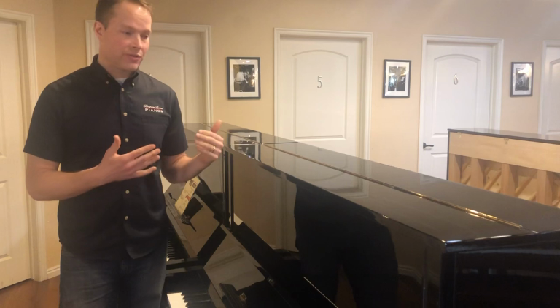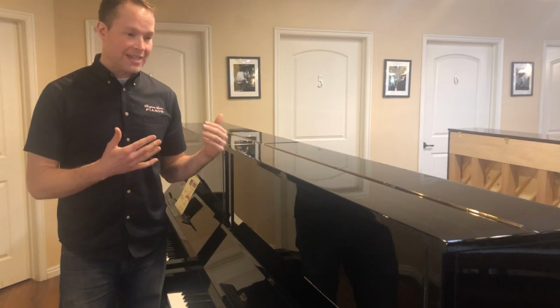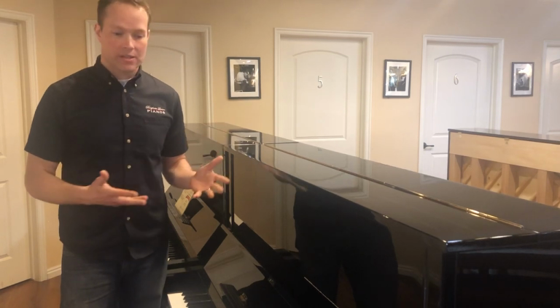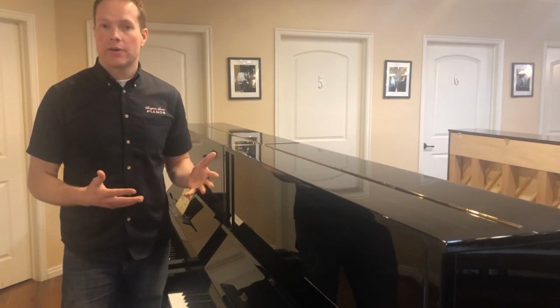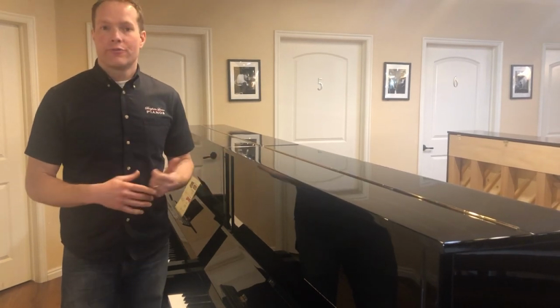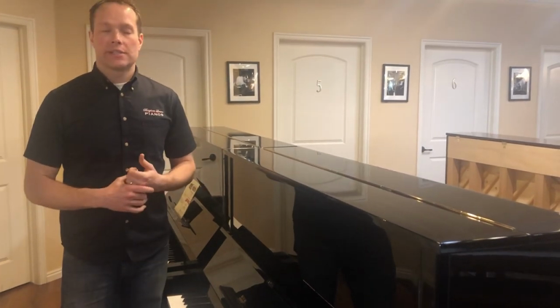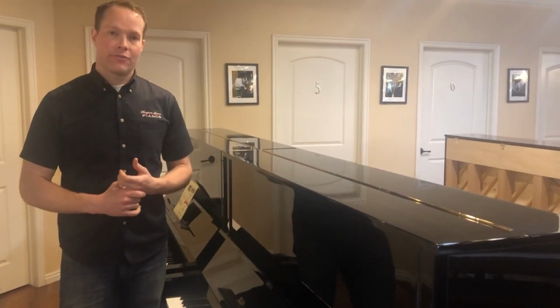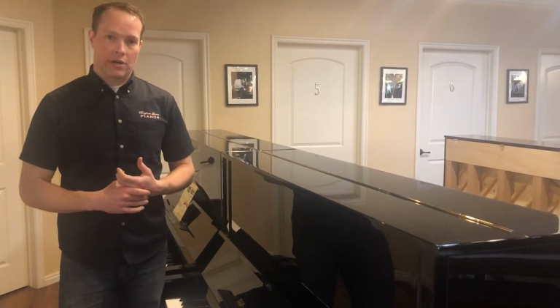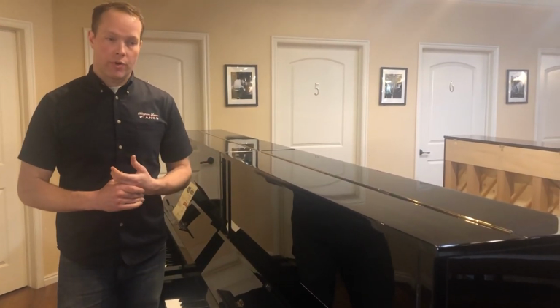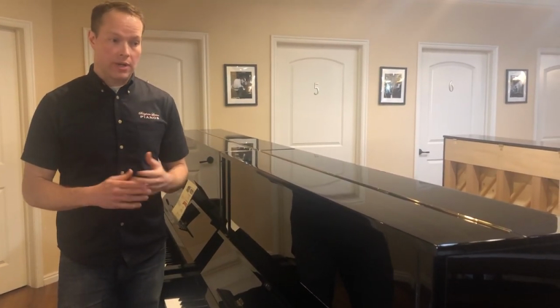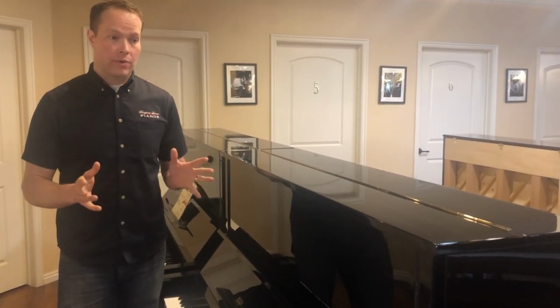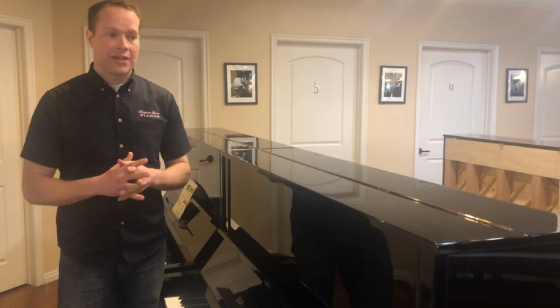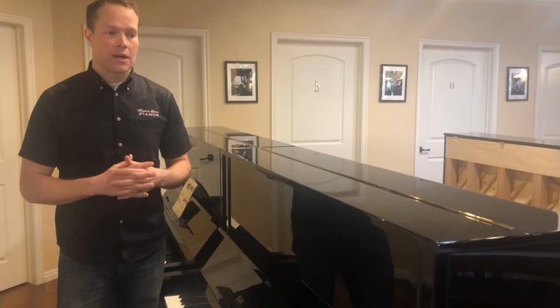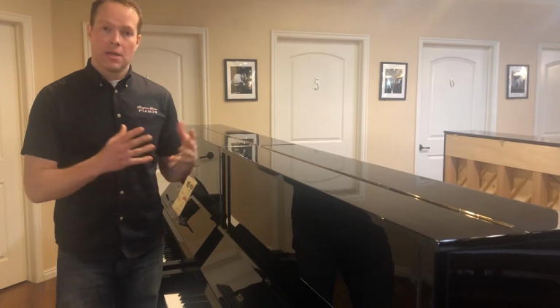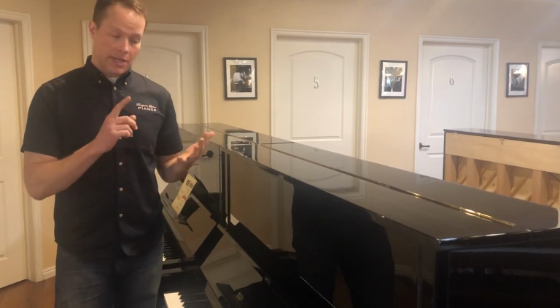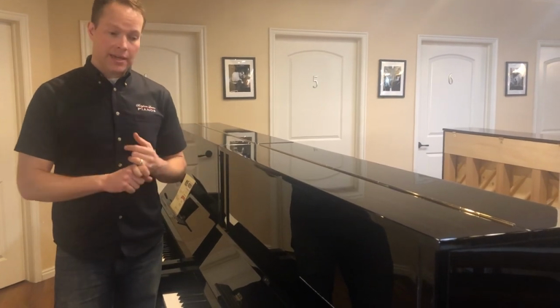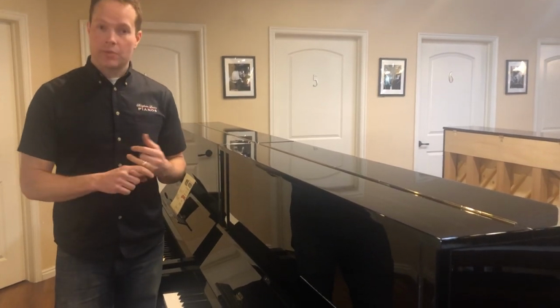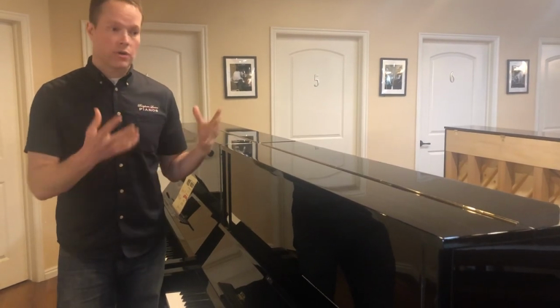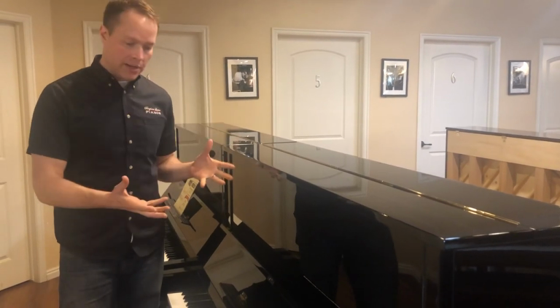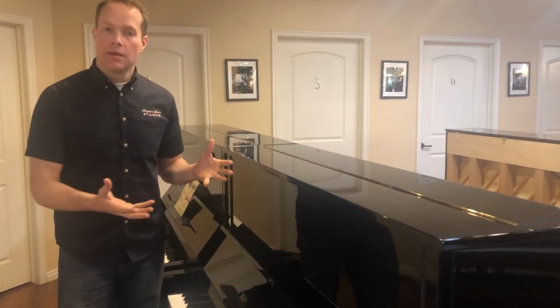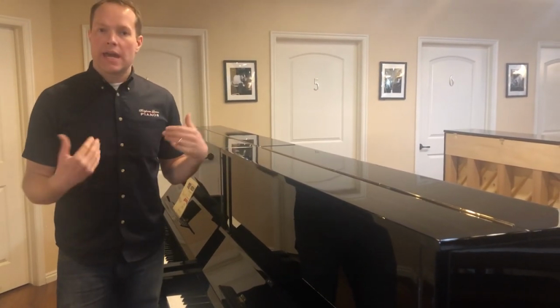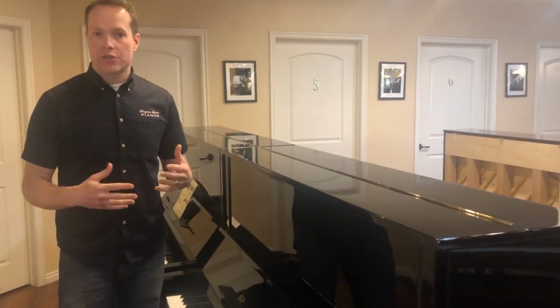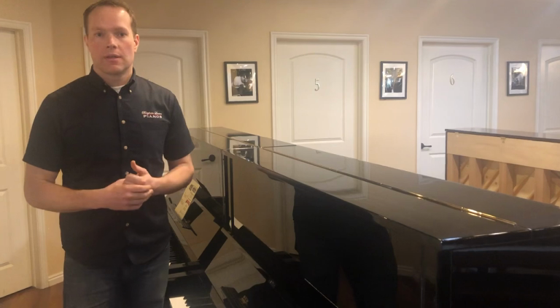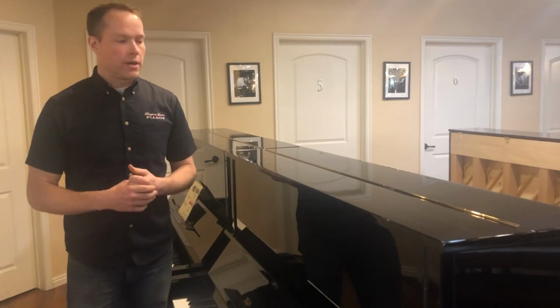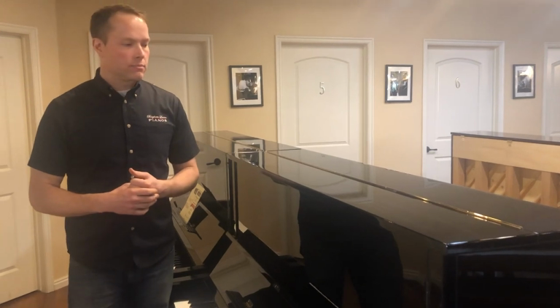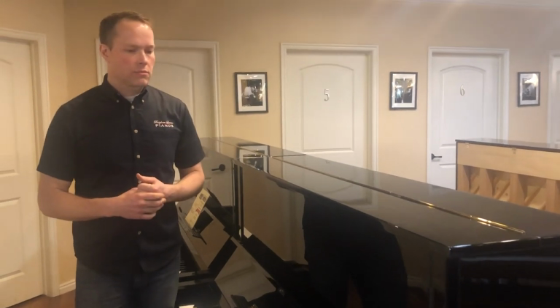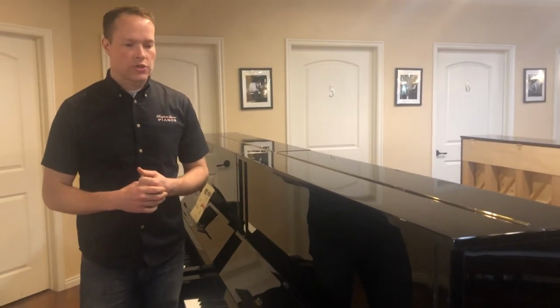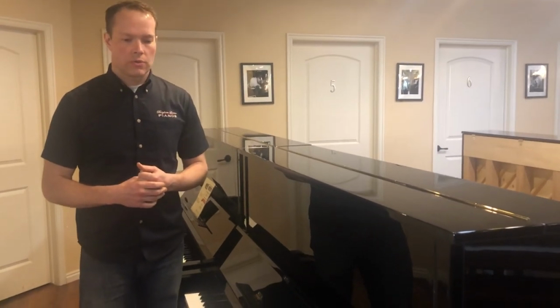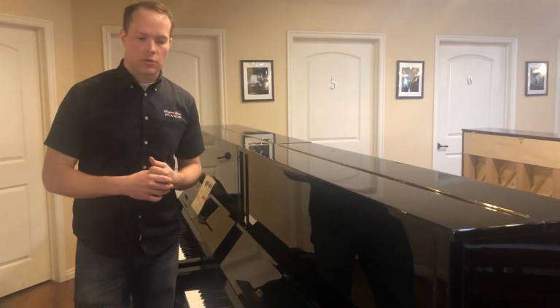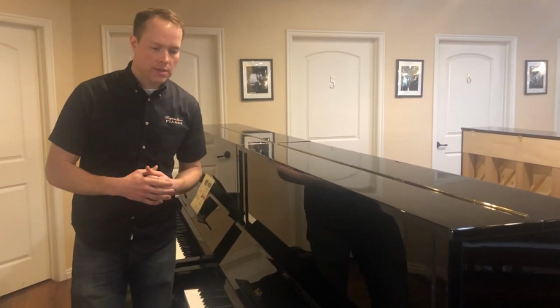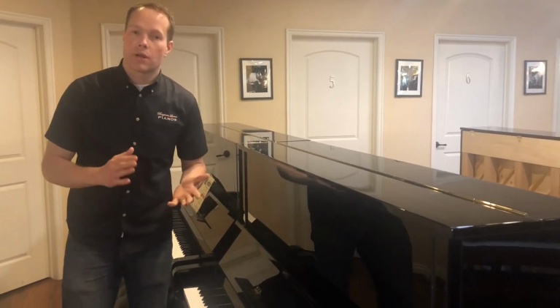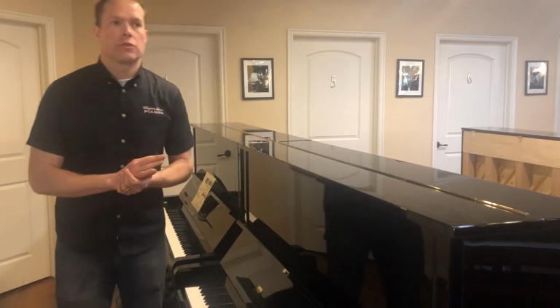It's a fantastic piano for less than half of what it costs to get a brand new one. And when I say fantastic, I mean it's like a brand new piano cosmetically and functionally. So I'll show you what I'm referring to there.